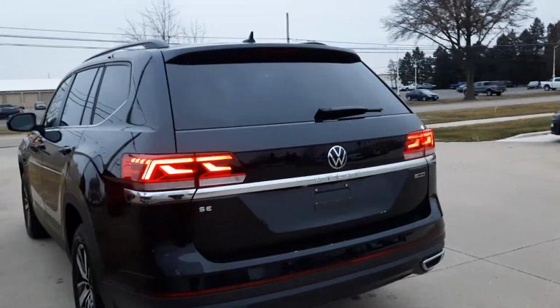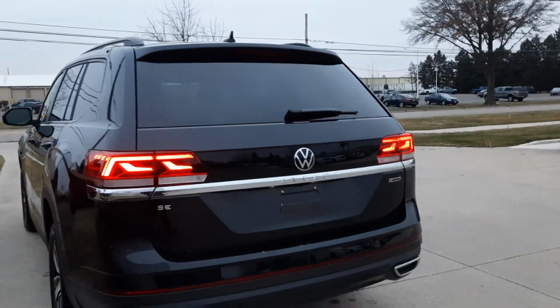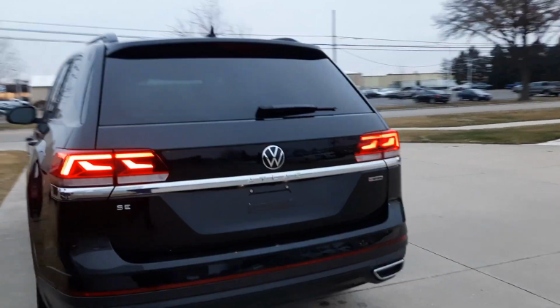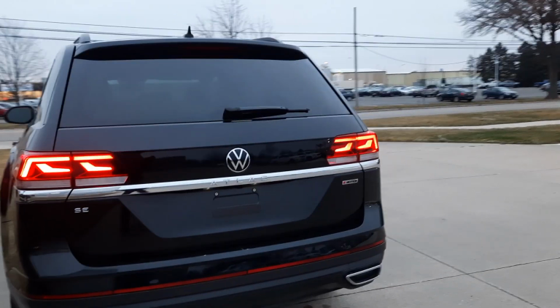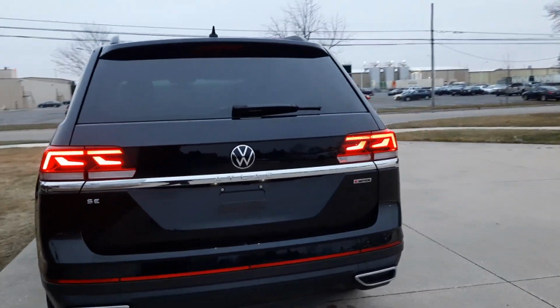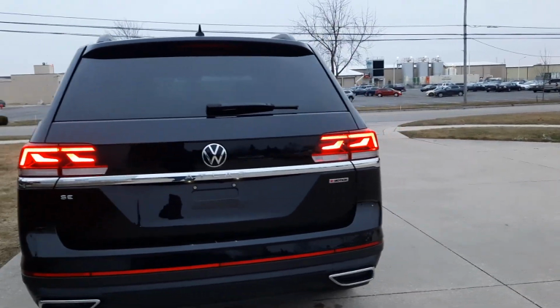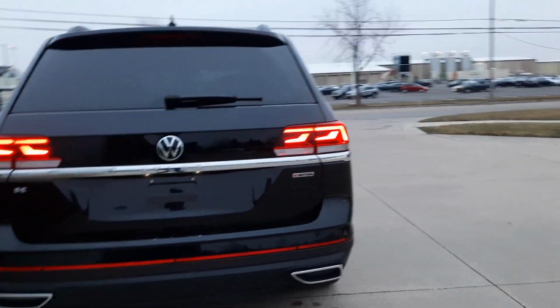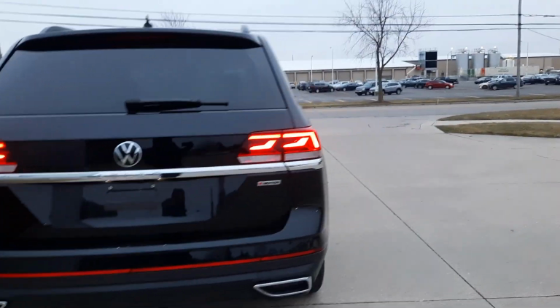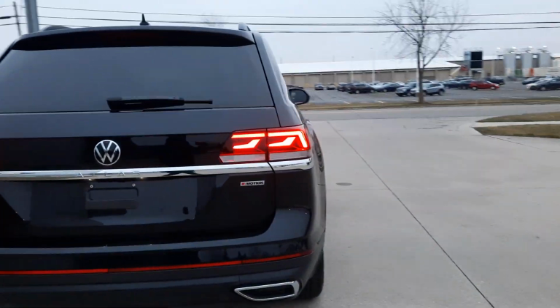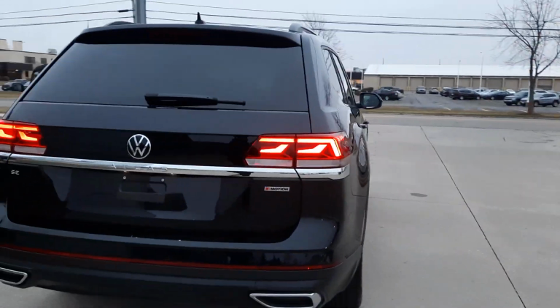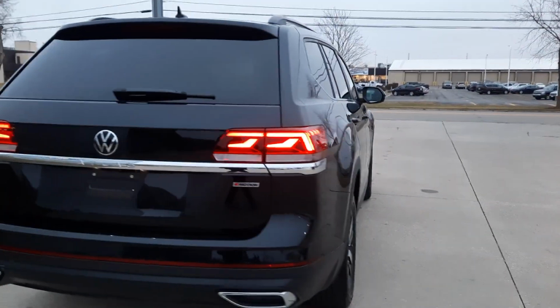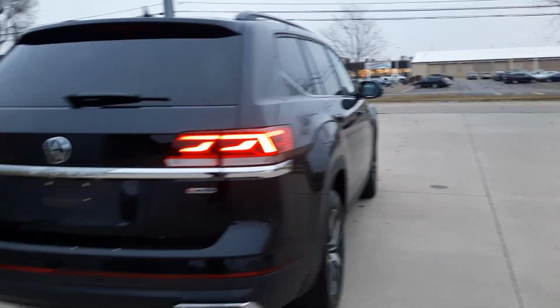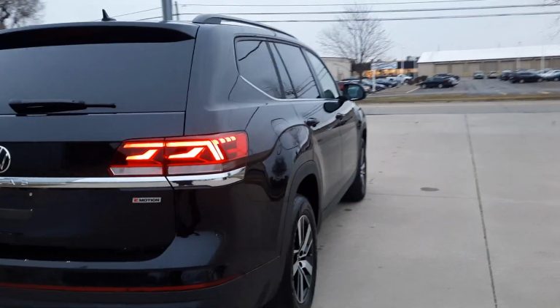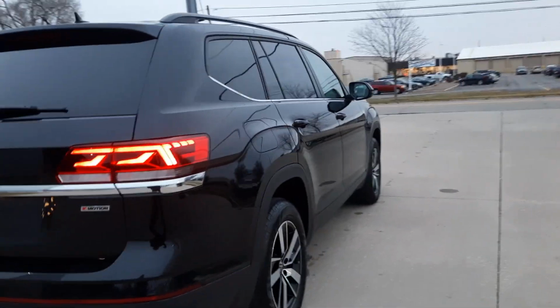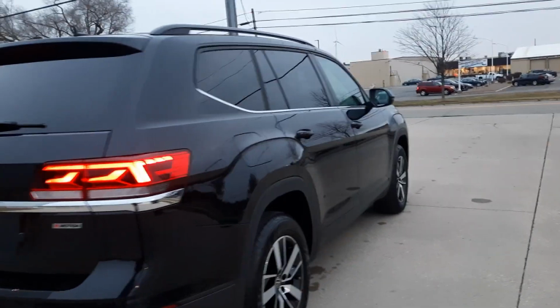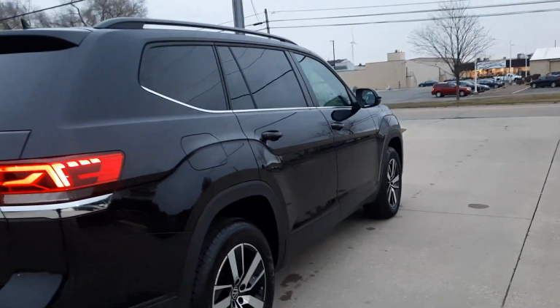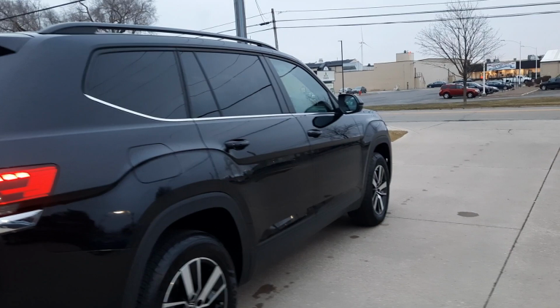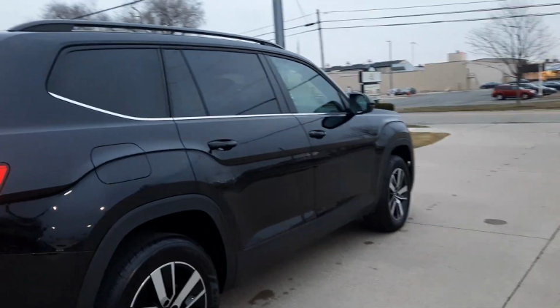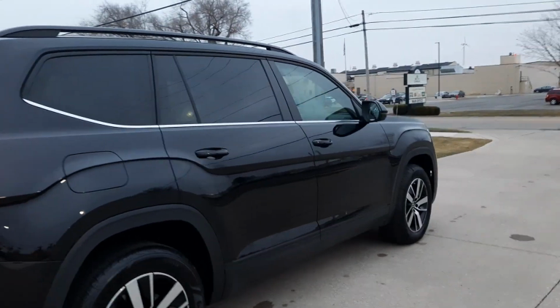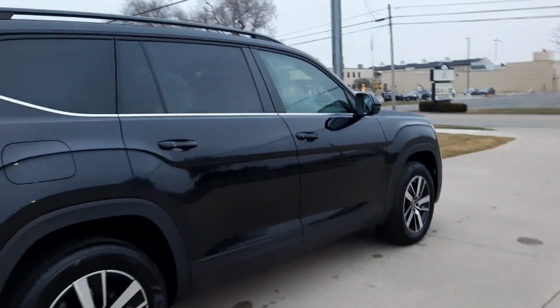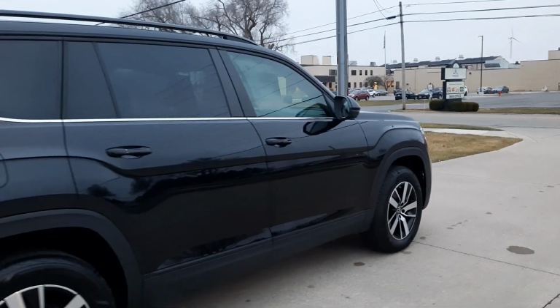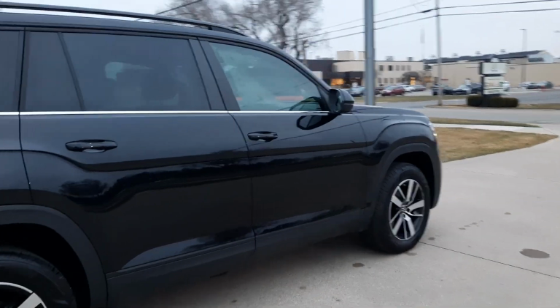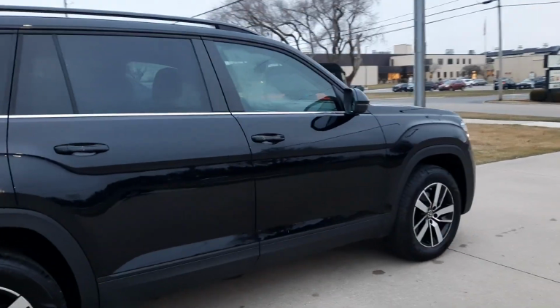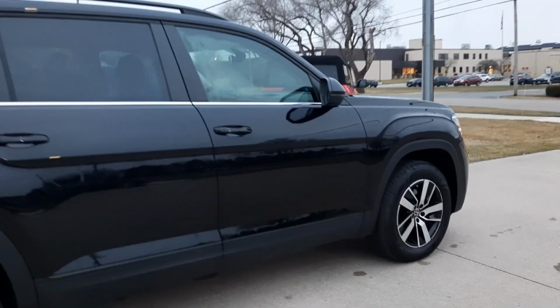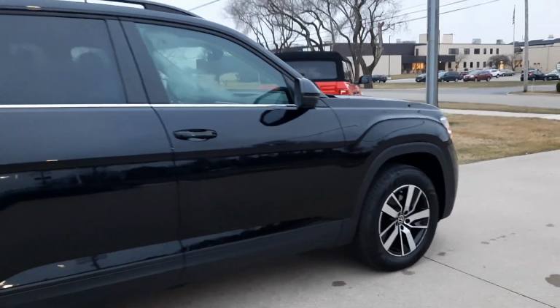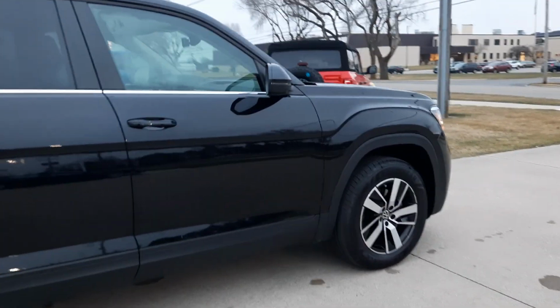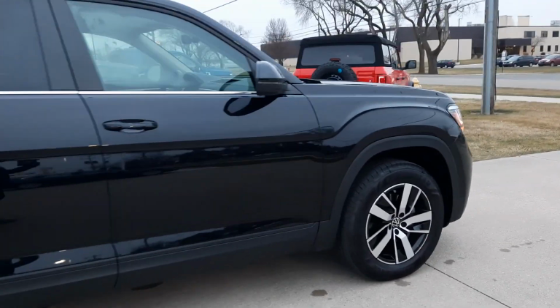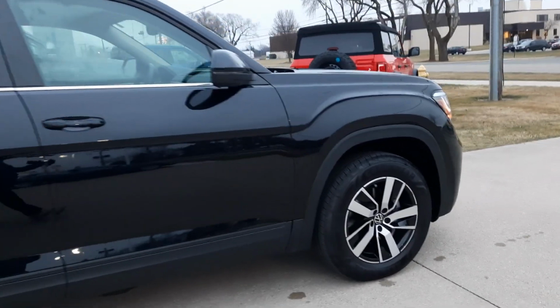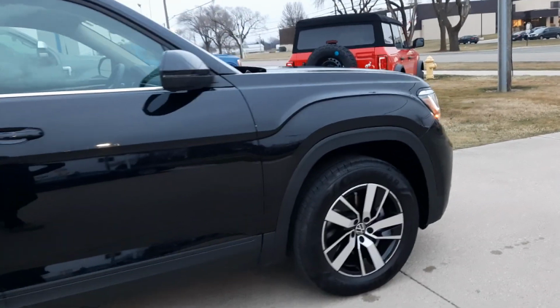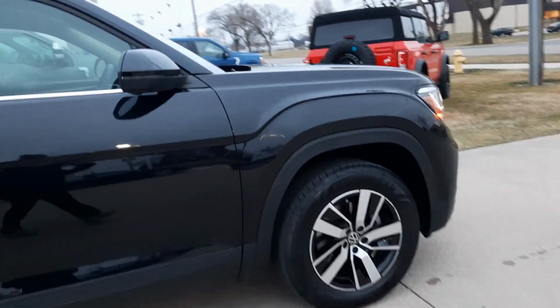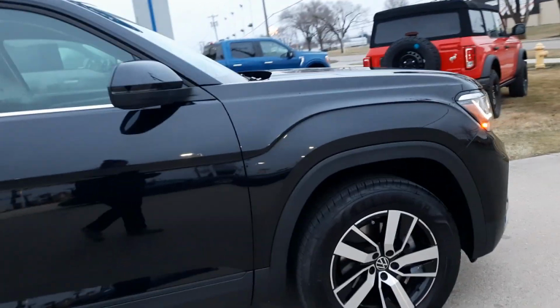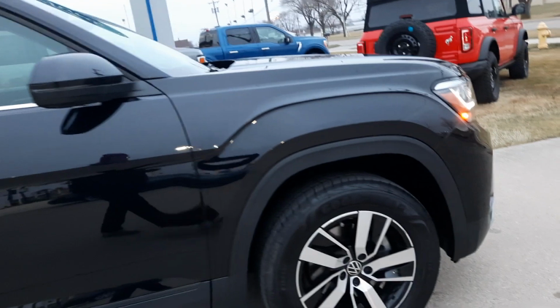This one is 4WD. The outside is in great shape. Tires look good all the way around — I'll show you one as an example.